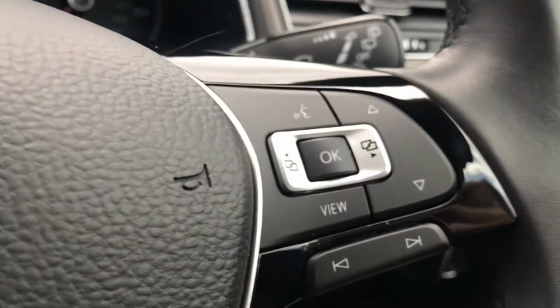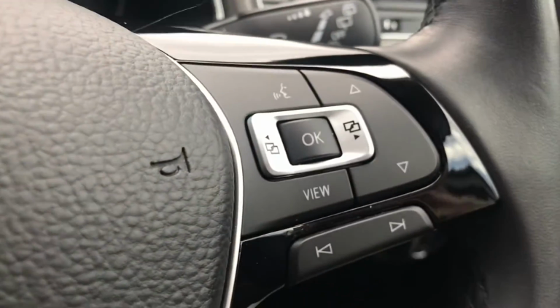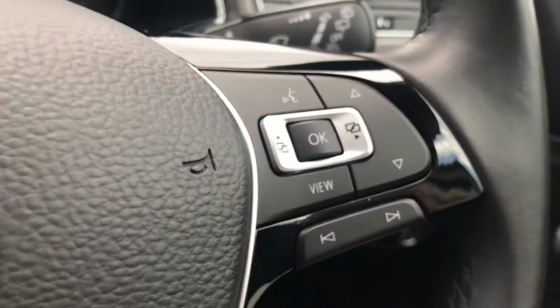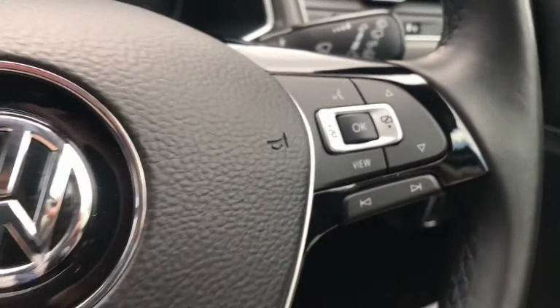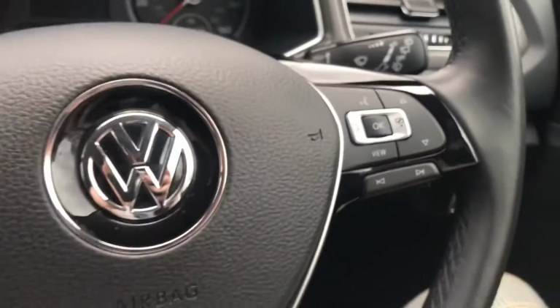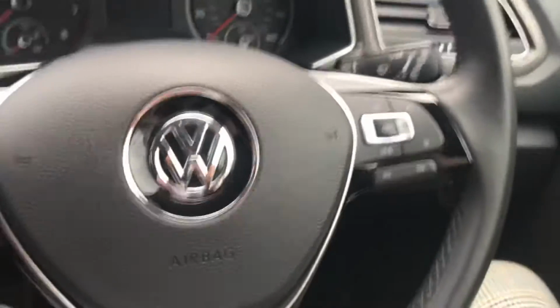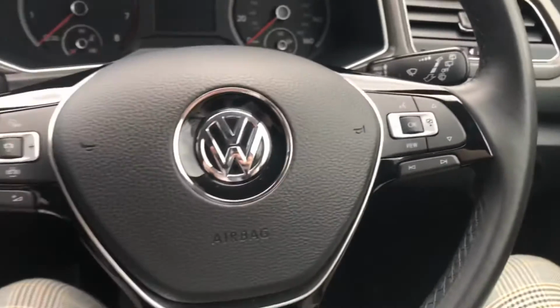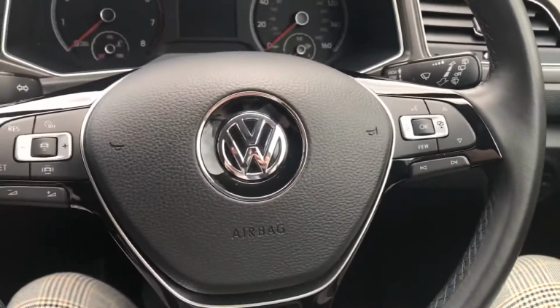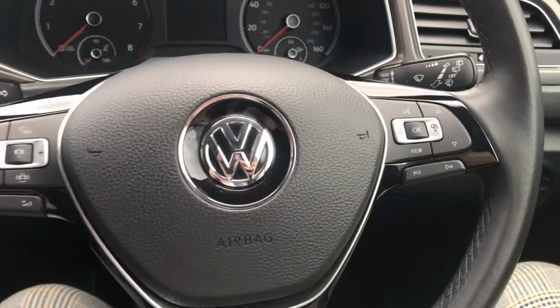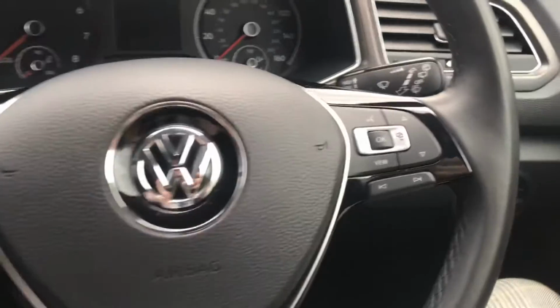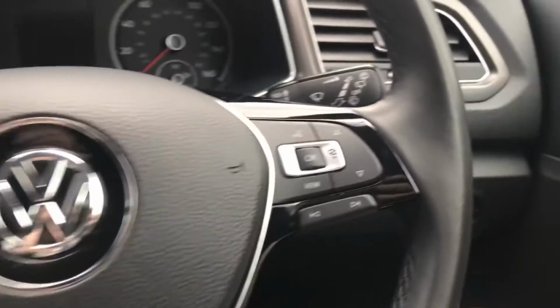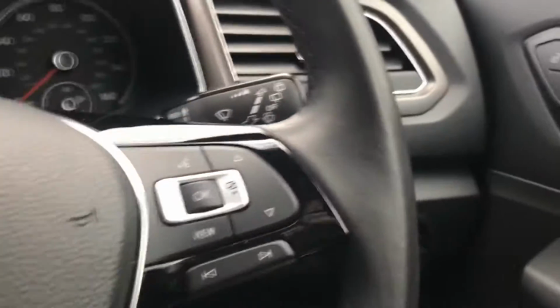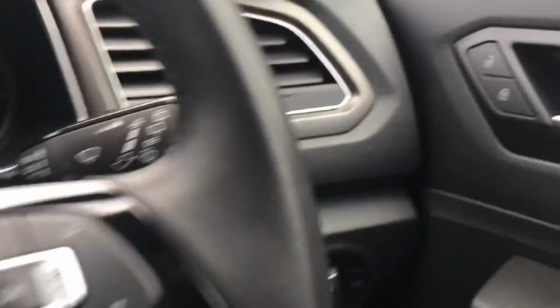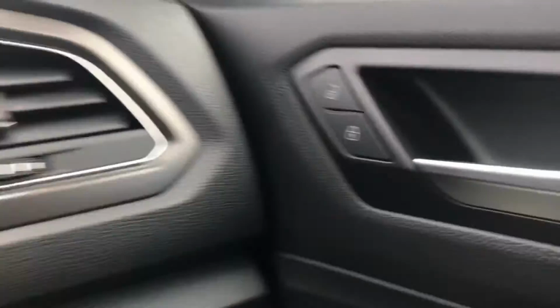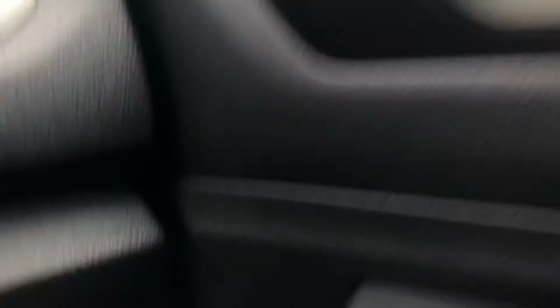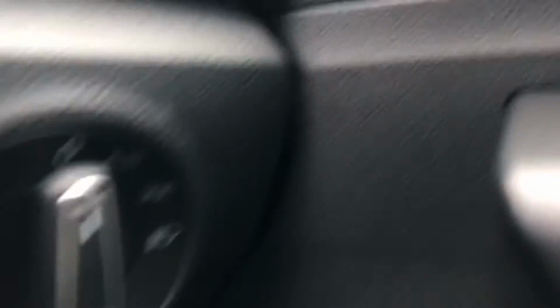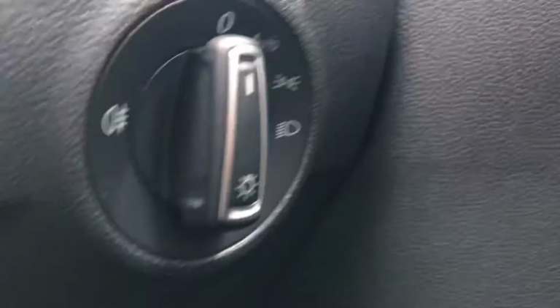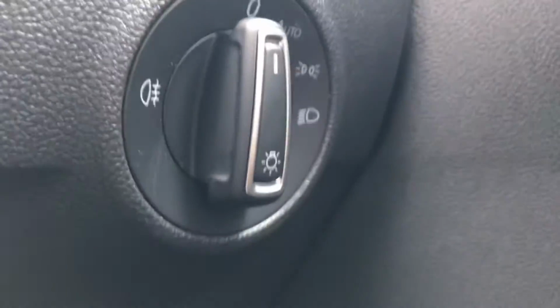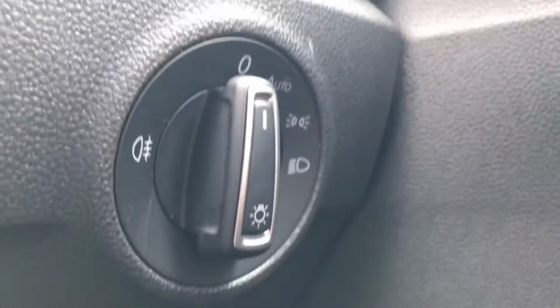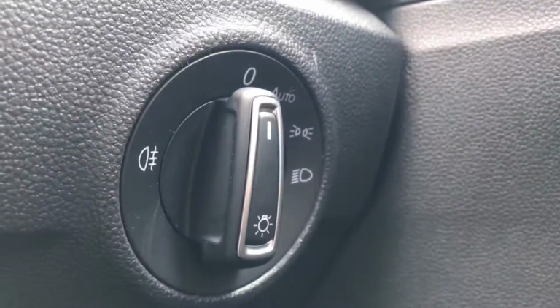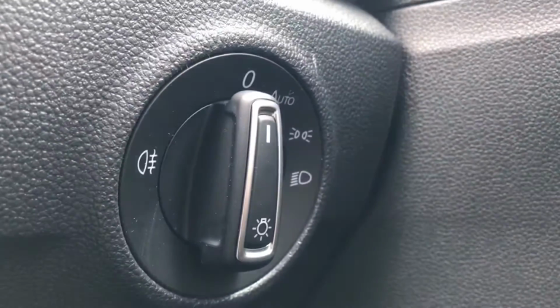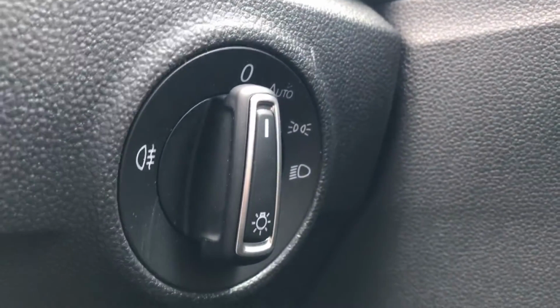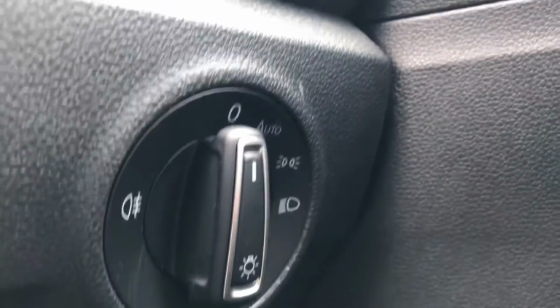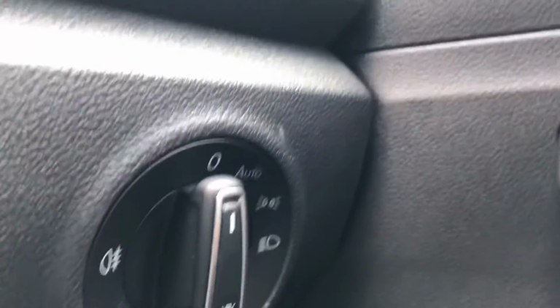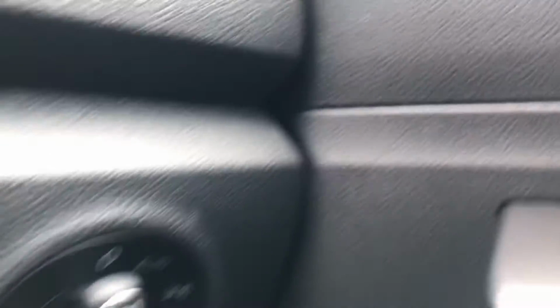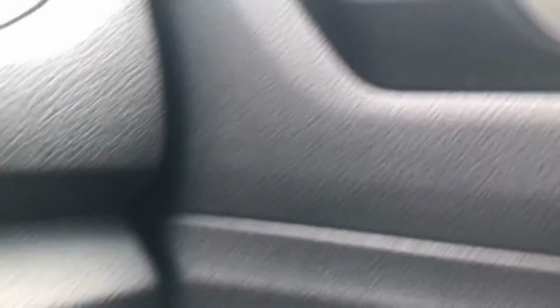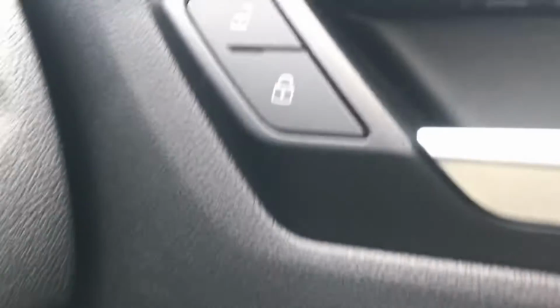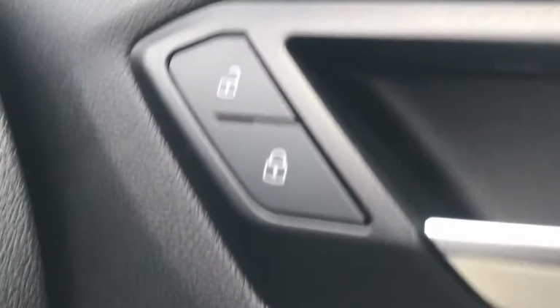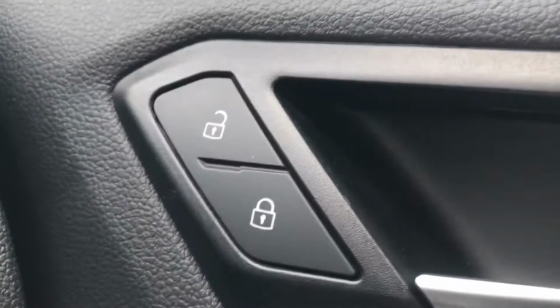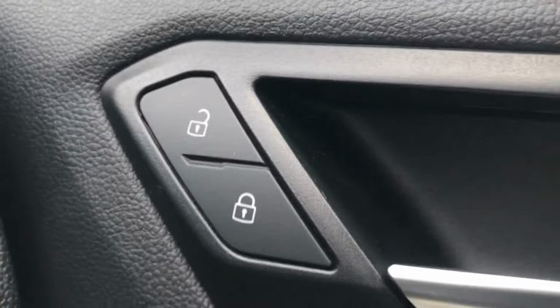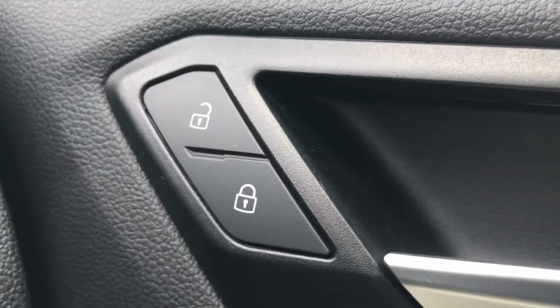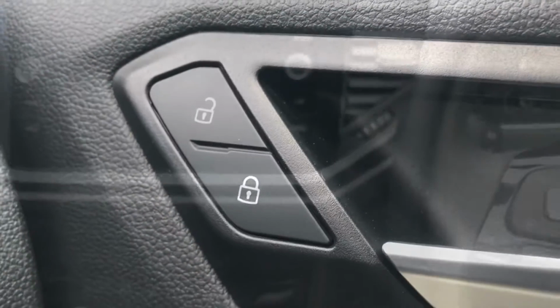Coming into the car we have this beautiful multi-function steering wheel that is leather-wrapped as well. We can use this to interact with the dashboard display. To the right we have the controls for the automatic headlights, ensuring they activate at the correct times, and then we have the central locking on the driver's door.